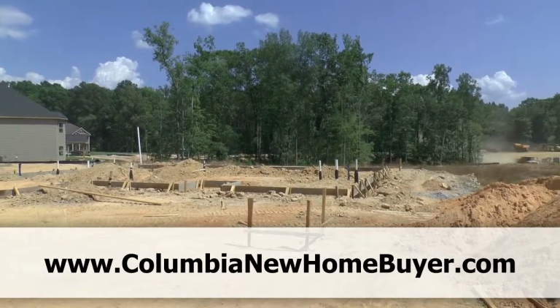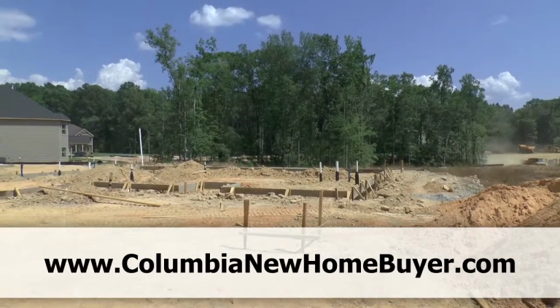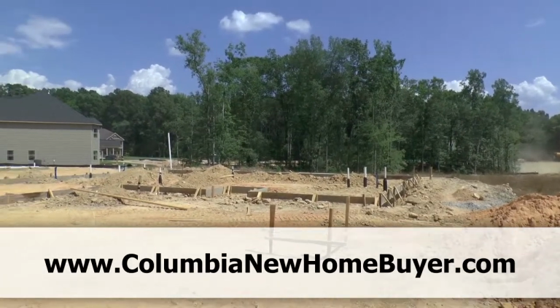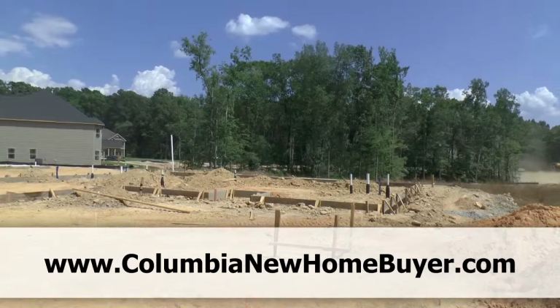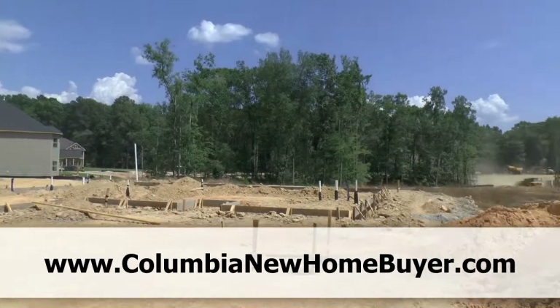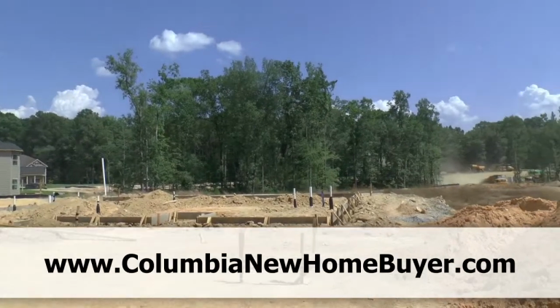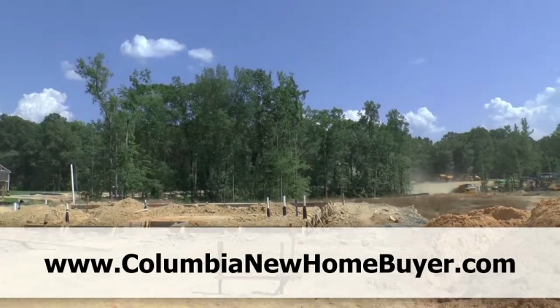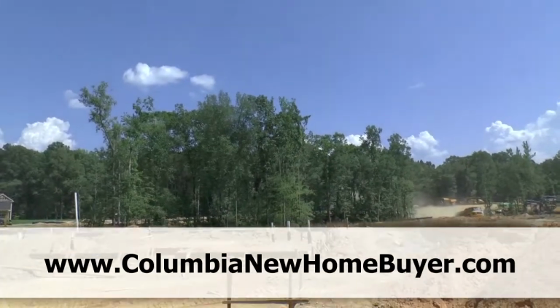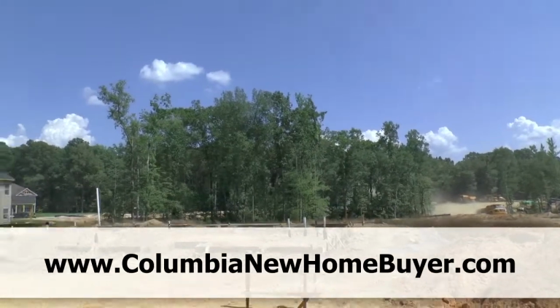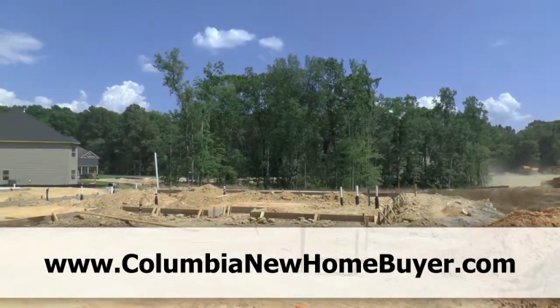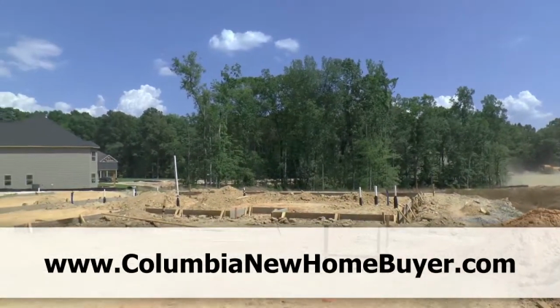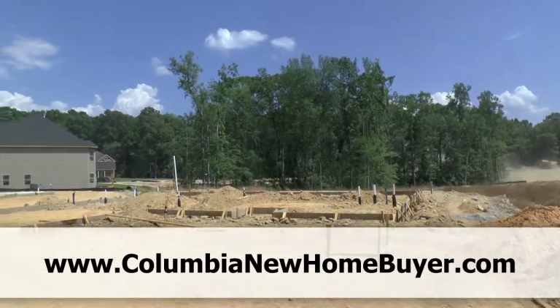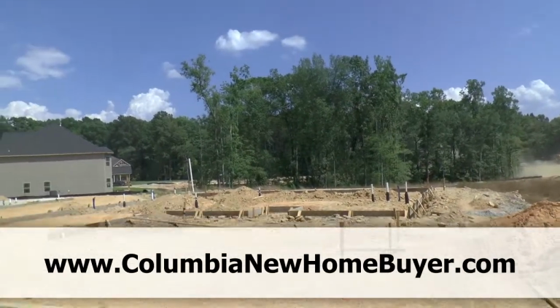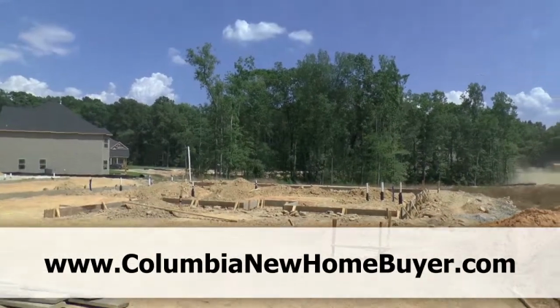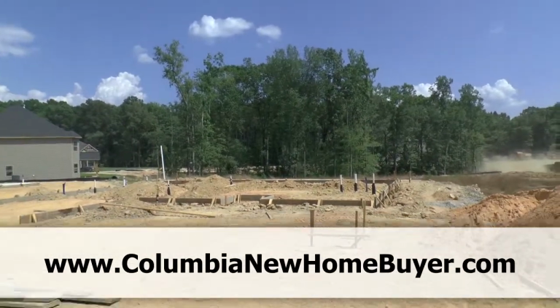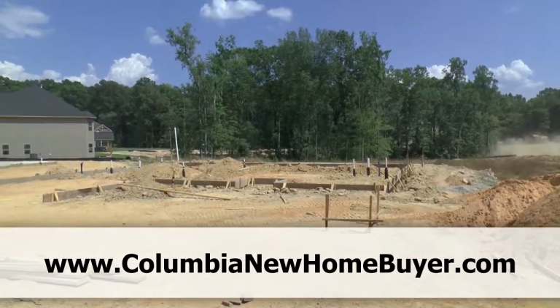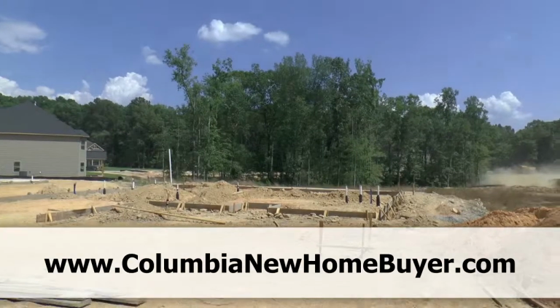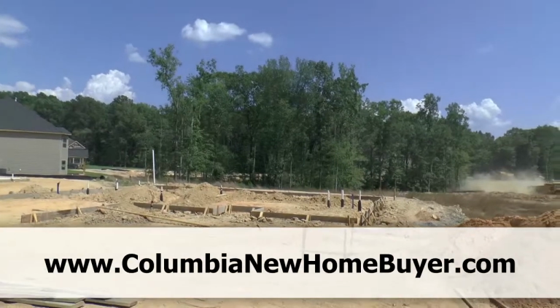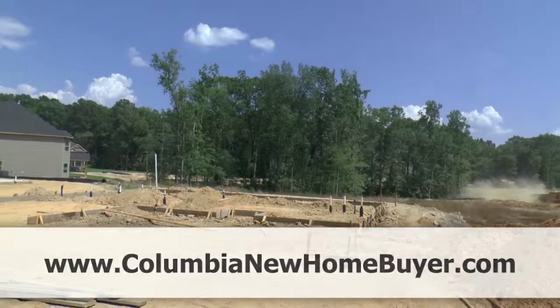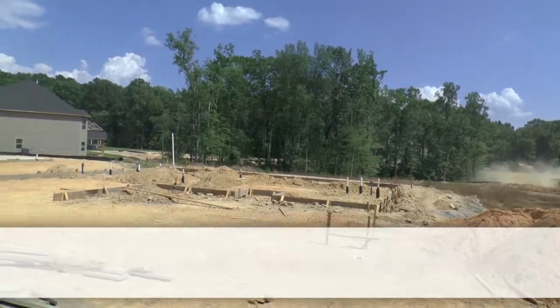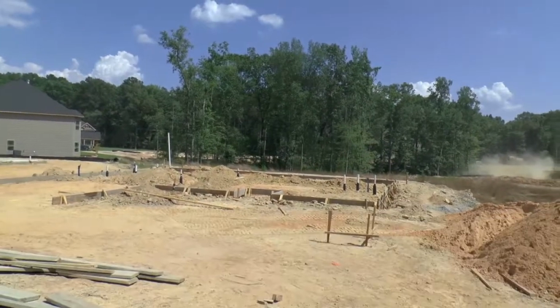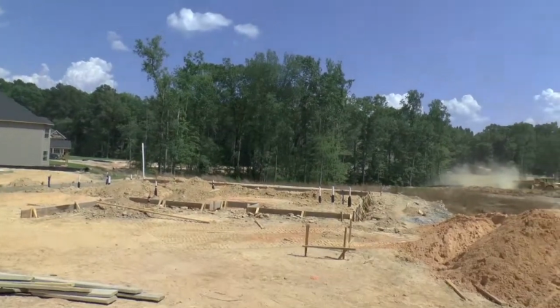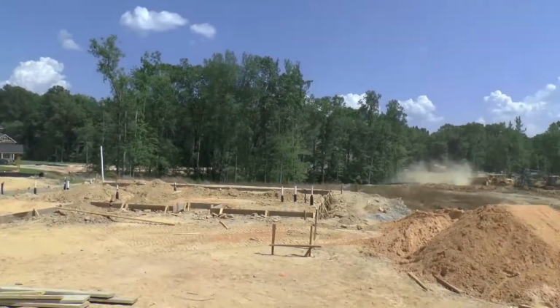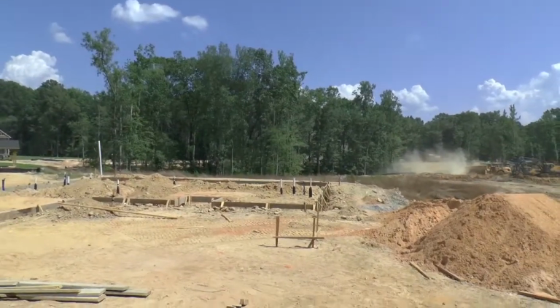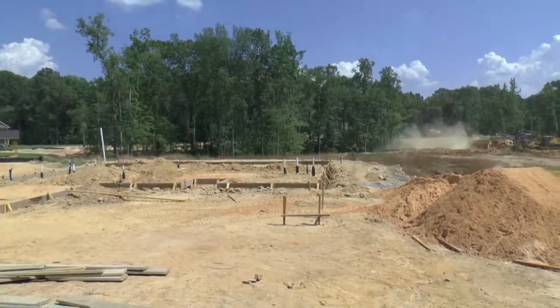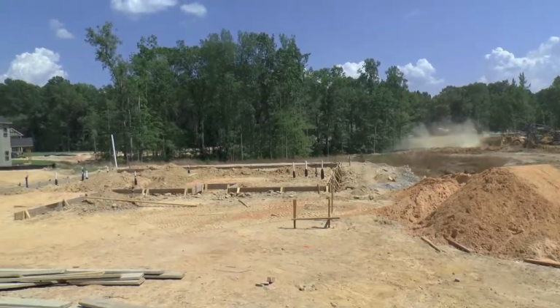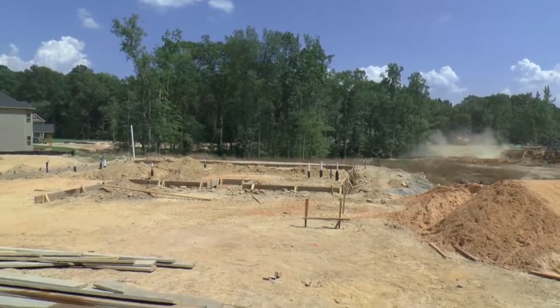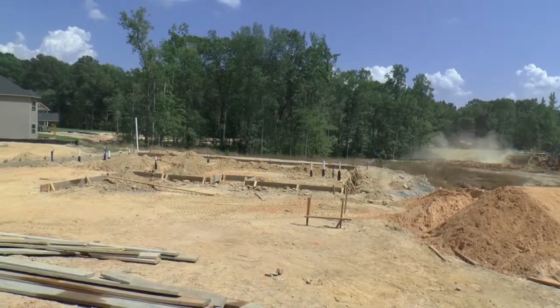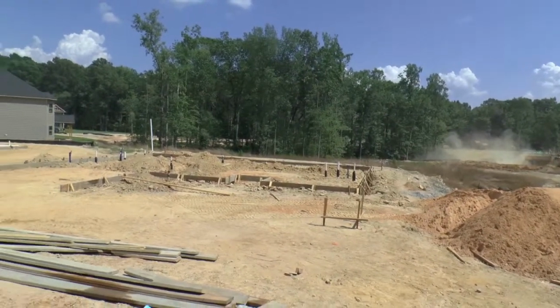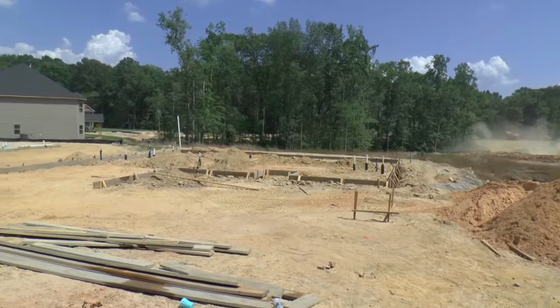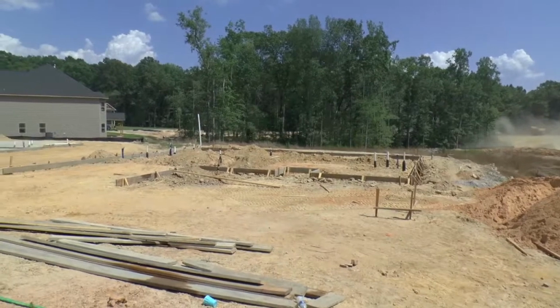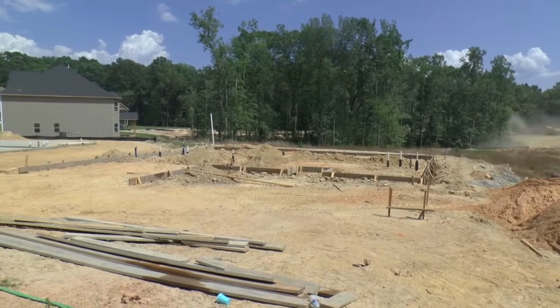Hopefully you've enjoyed this video. You can check us out online at columbianewhomebuyer.com for more videos like this. We'll see you on the next one.